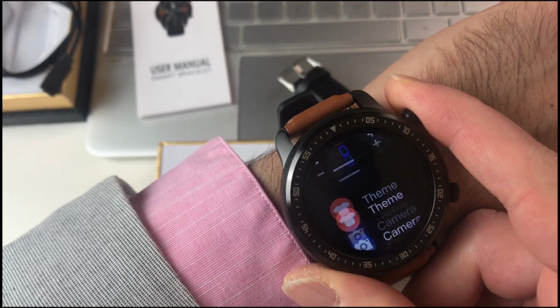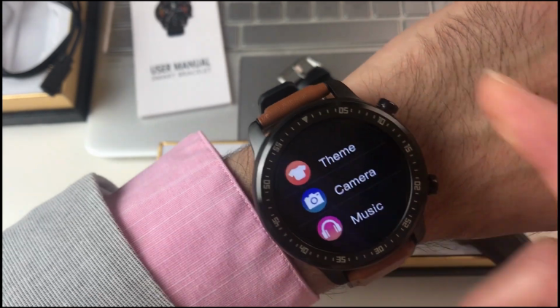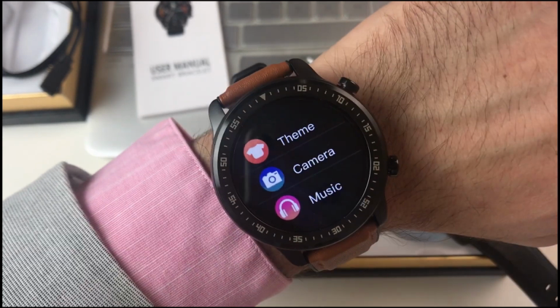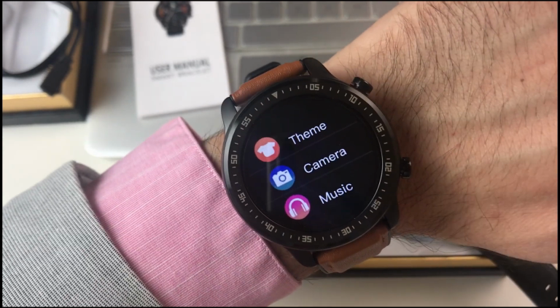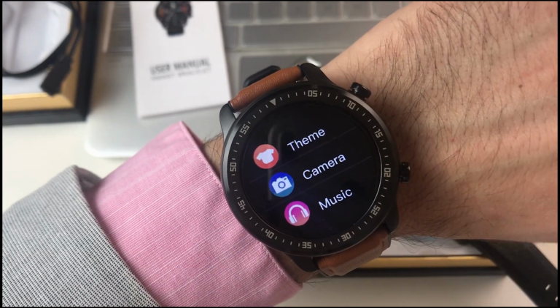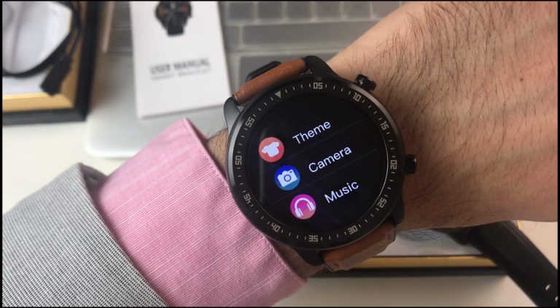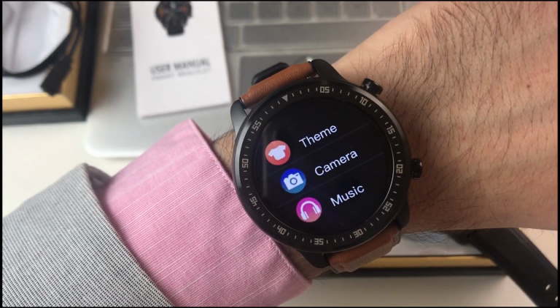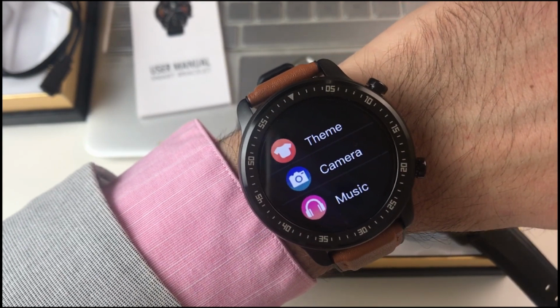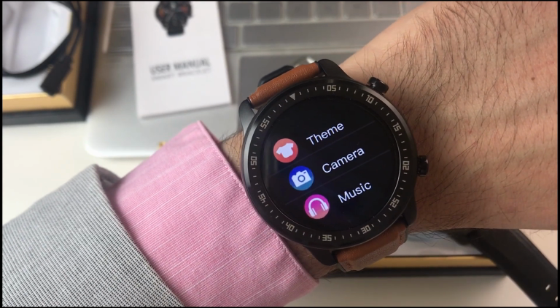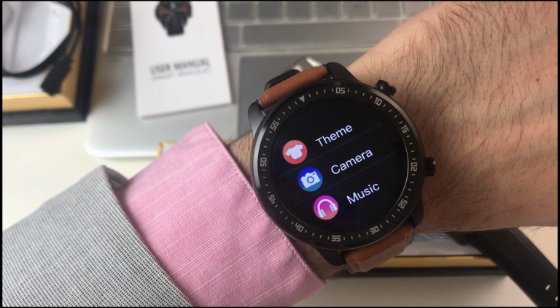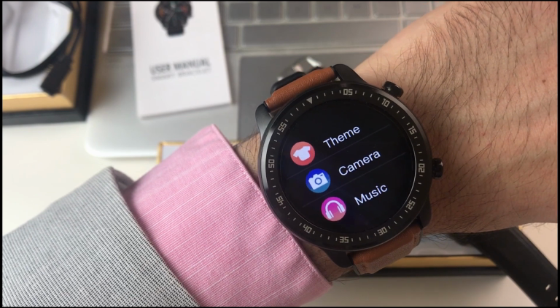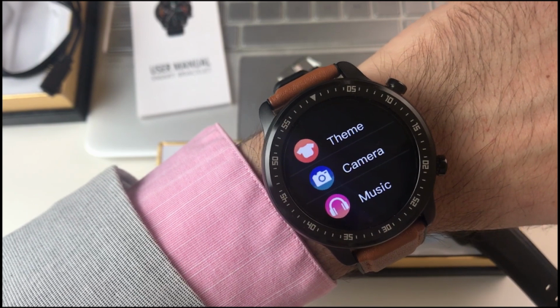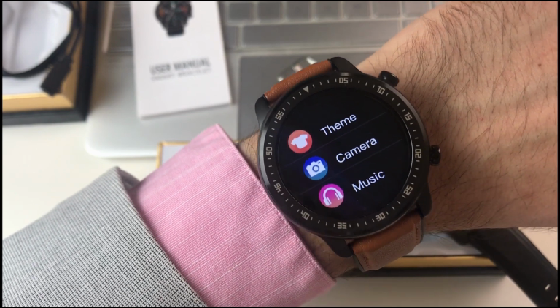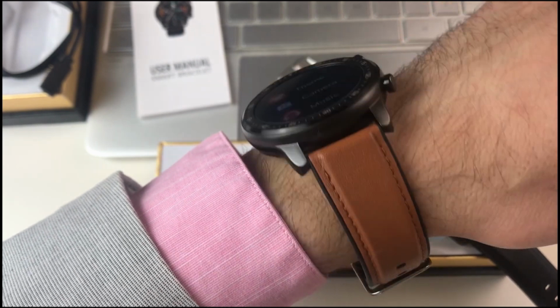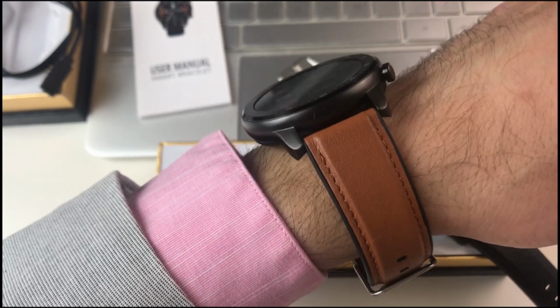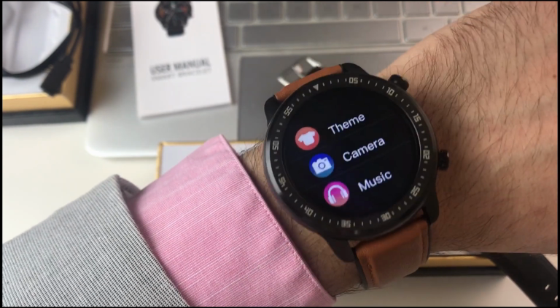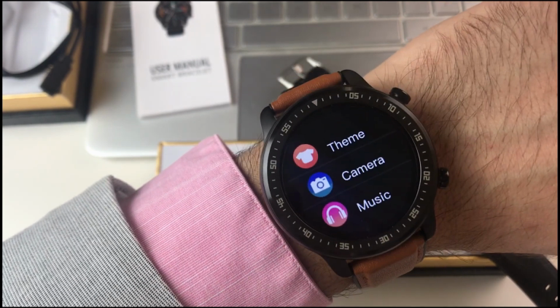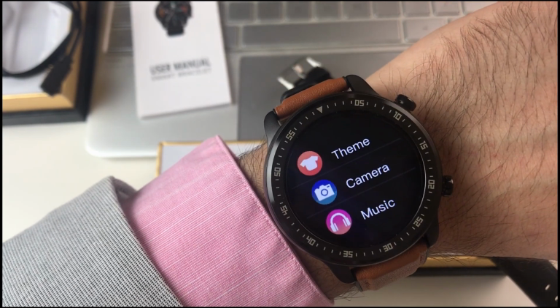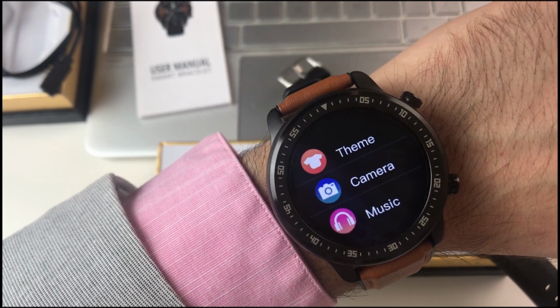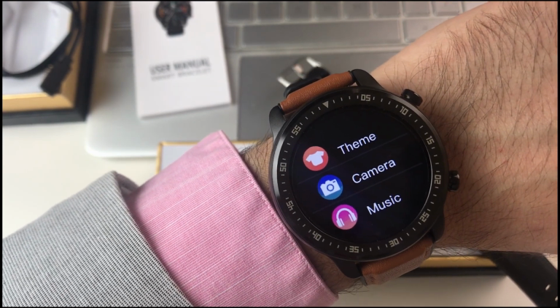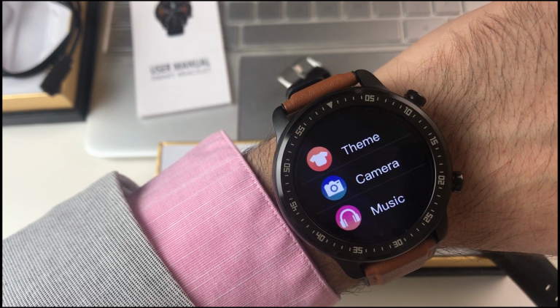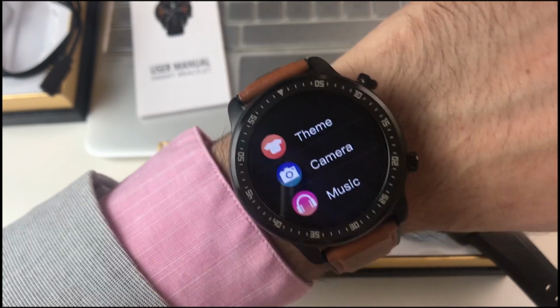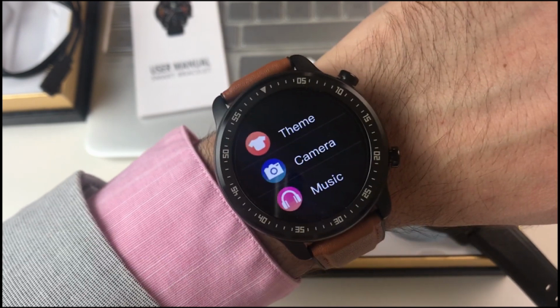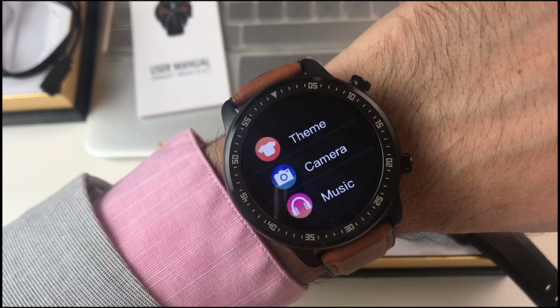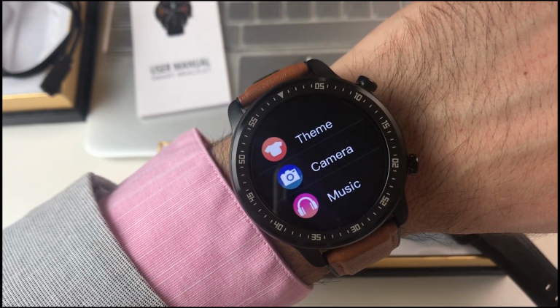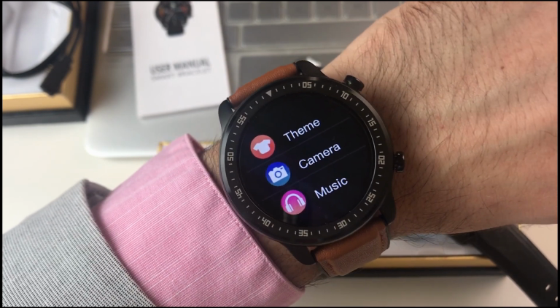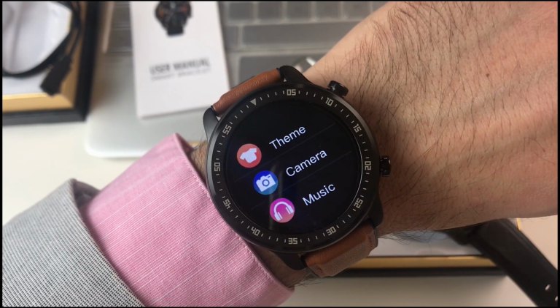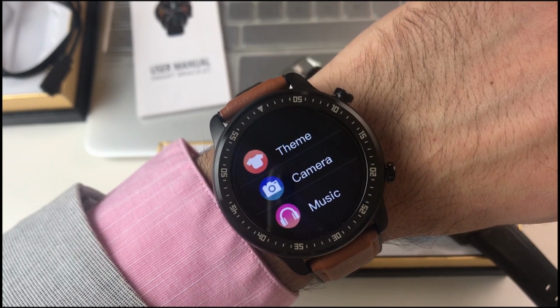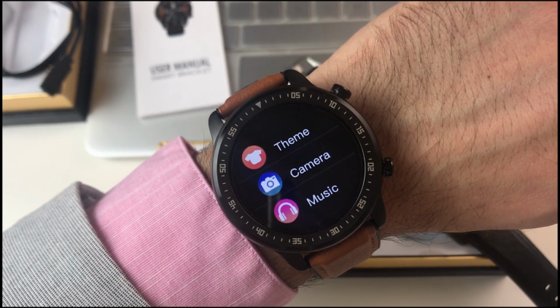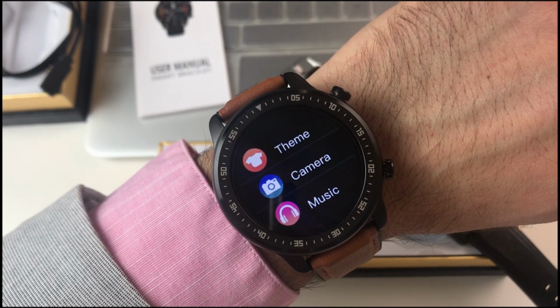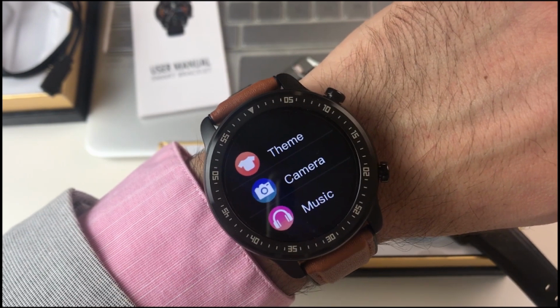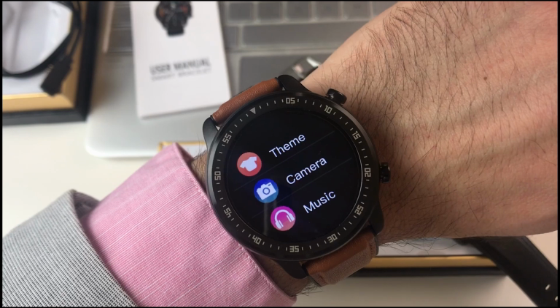So we highly recommend this beautiful smart watch — it's super beautiful. And we are available for support if you need any help to set up the watch or anything.